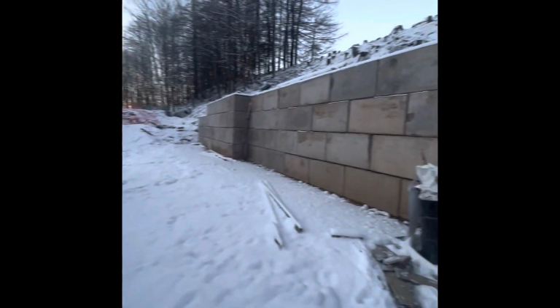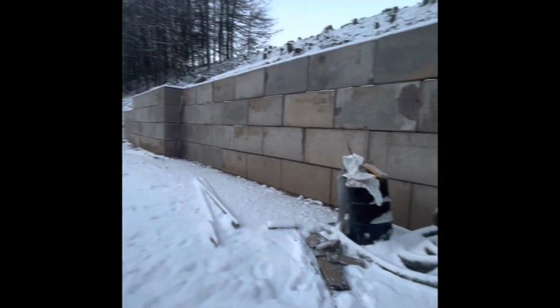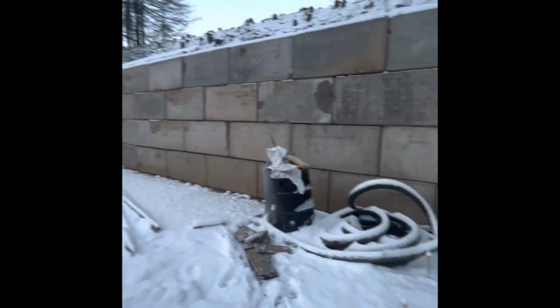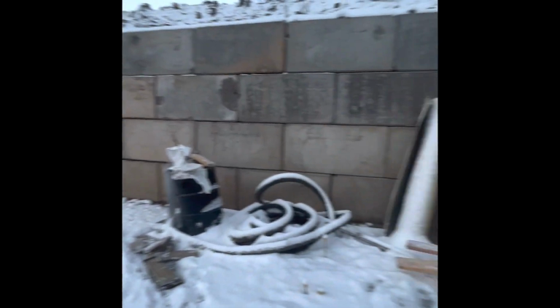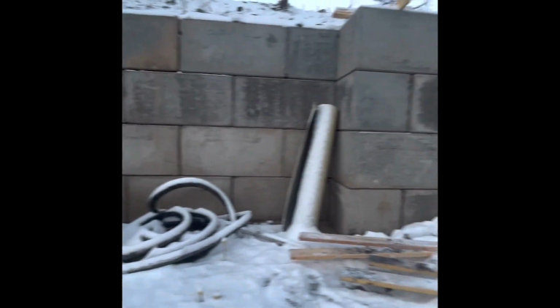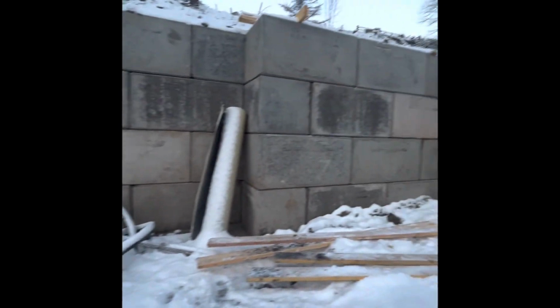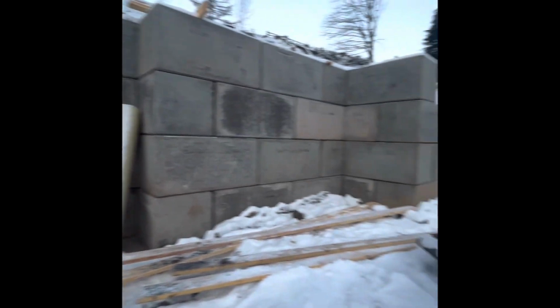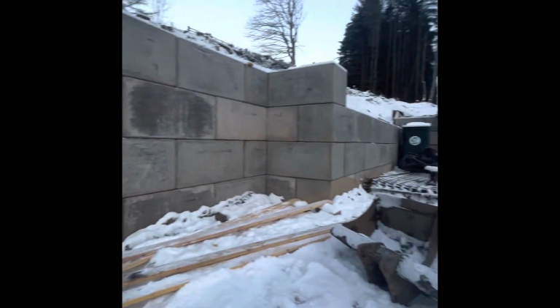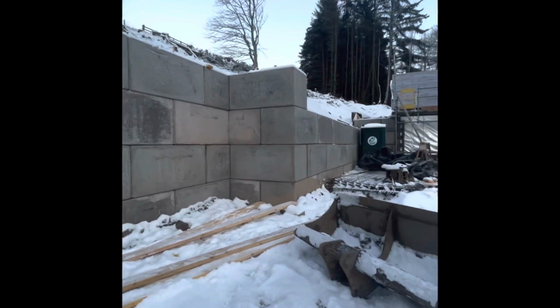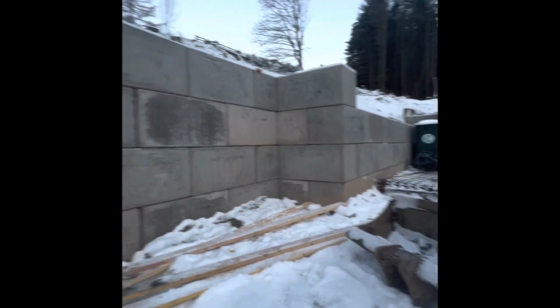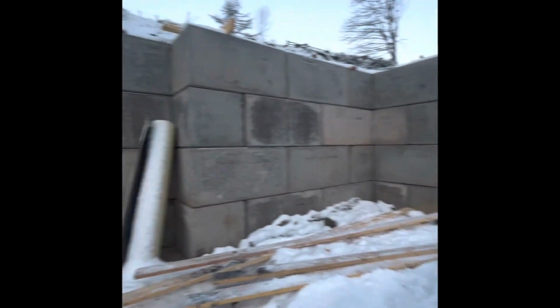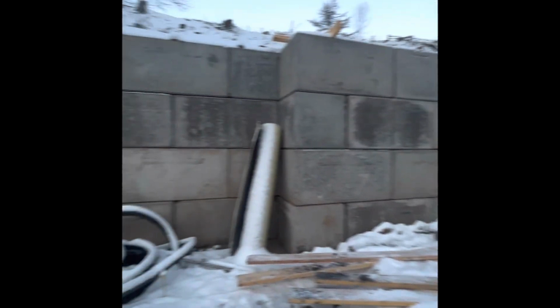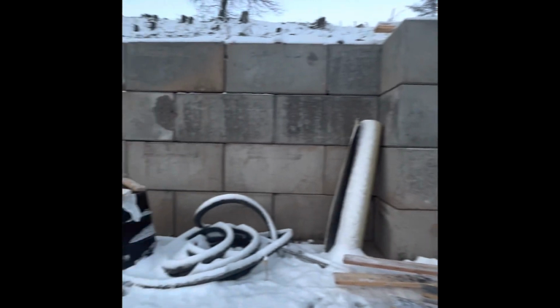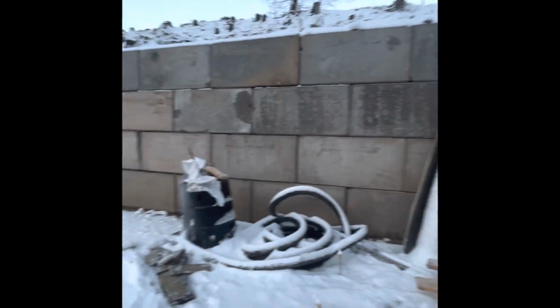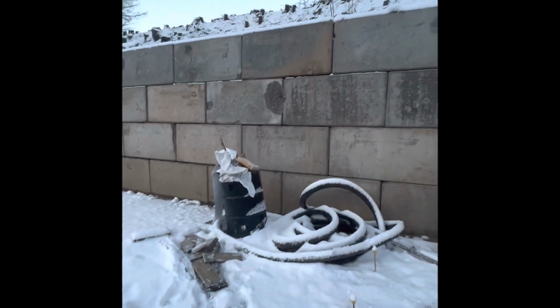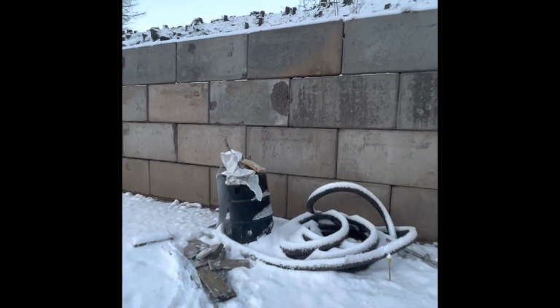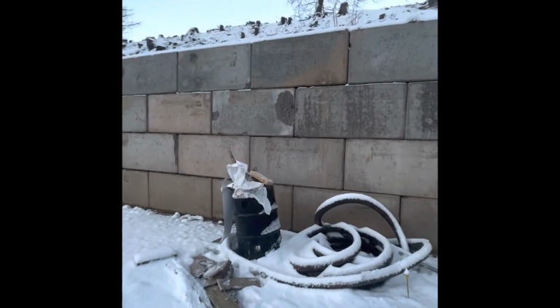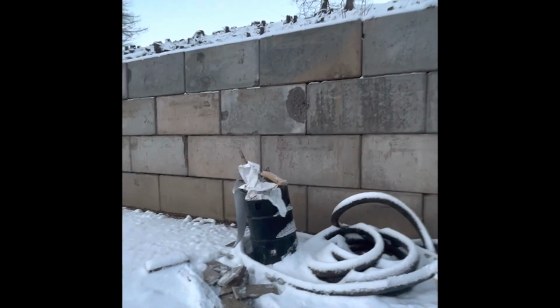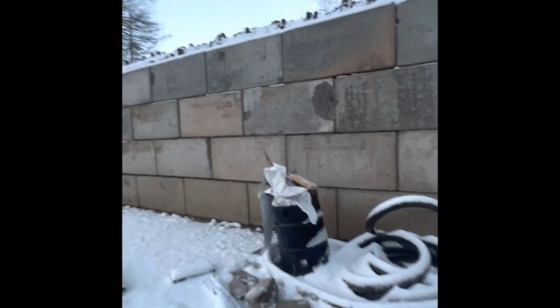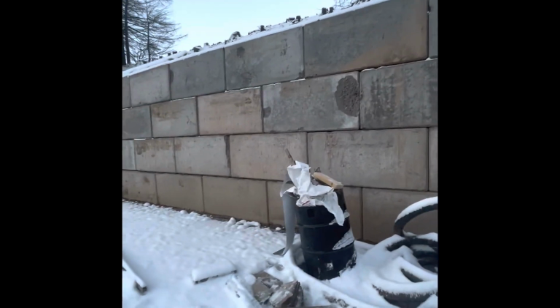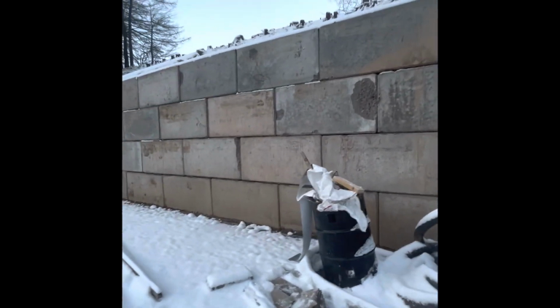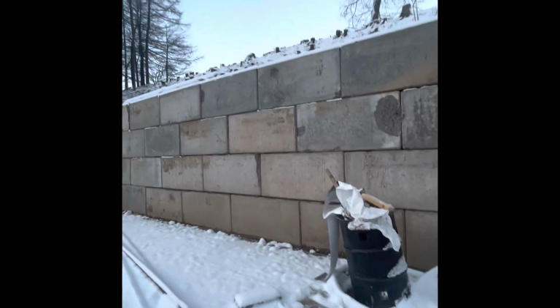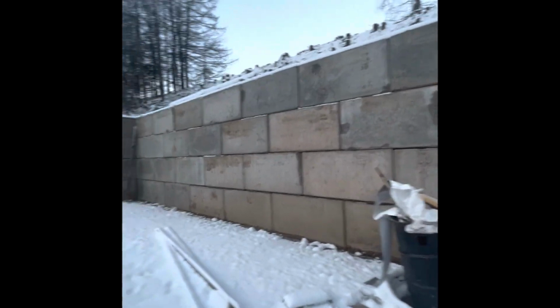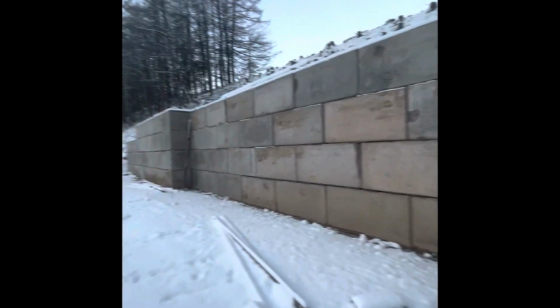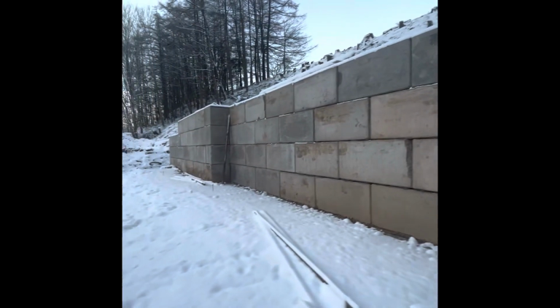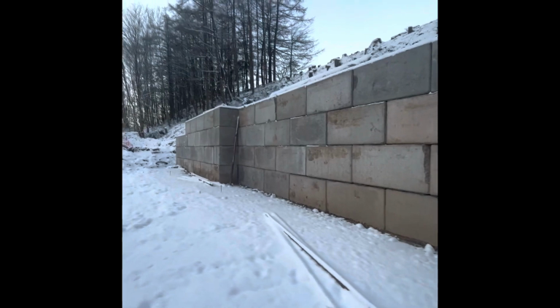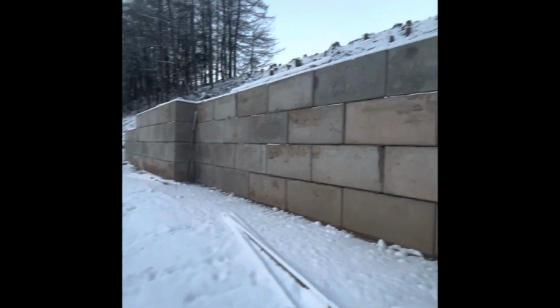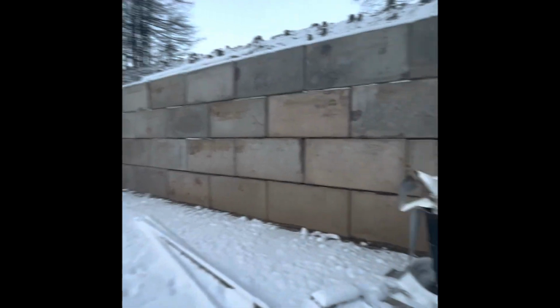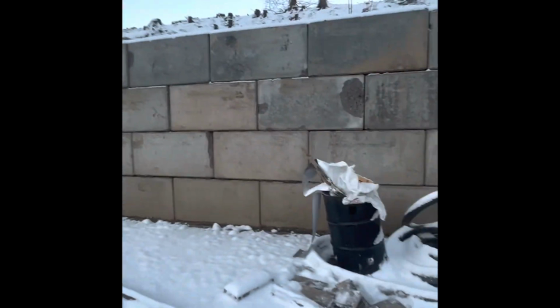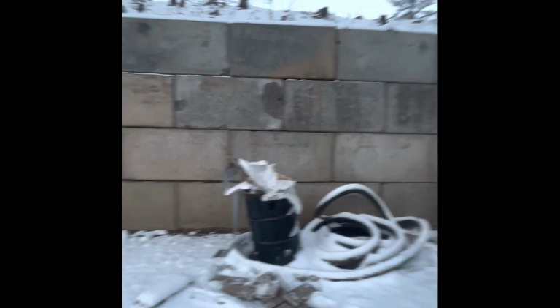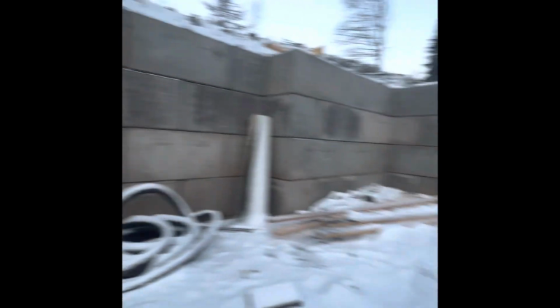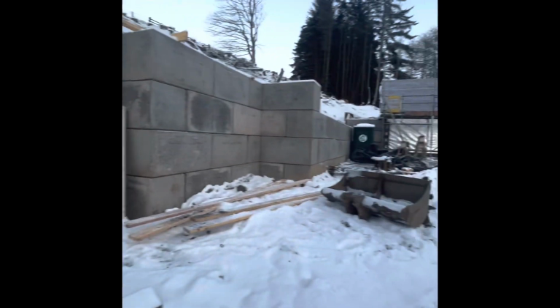Big old retaining wall there. It's these Lego blocks — I think every block's 2.3 tonne or something like that. Aye, the boy's done well.